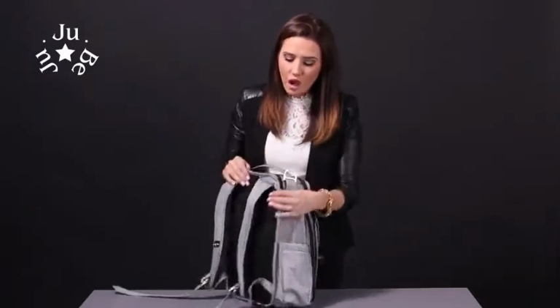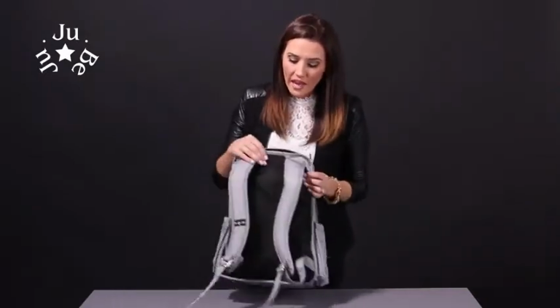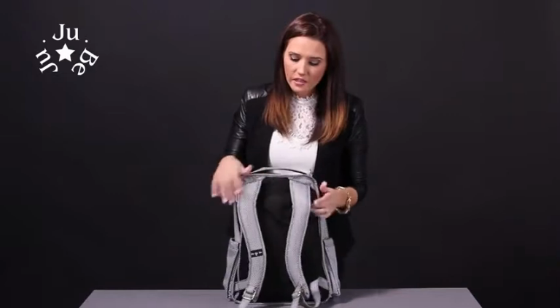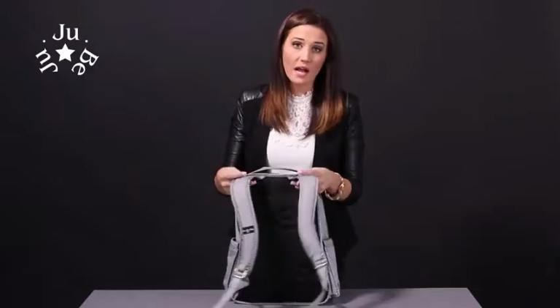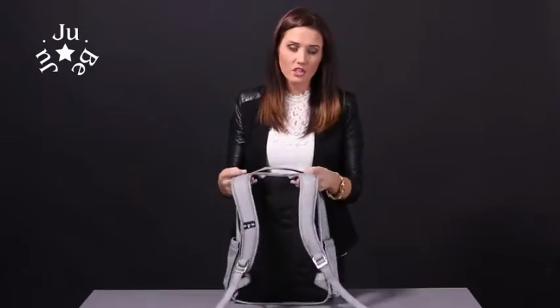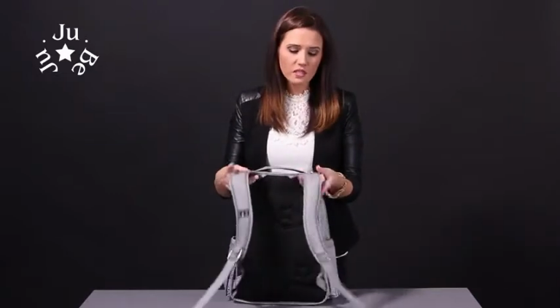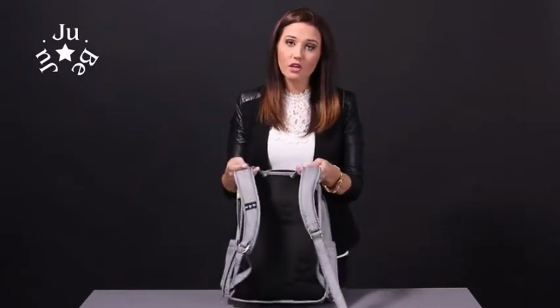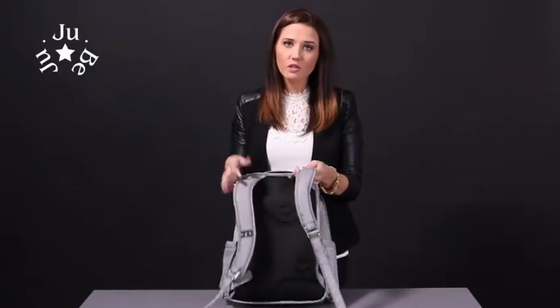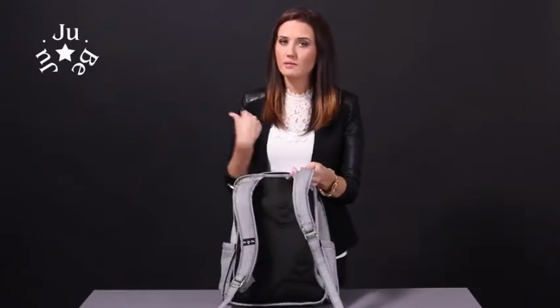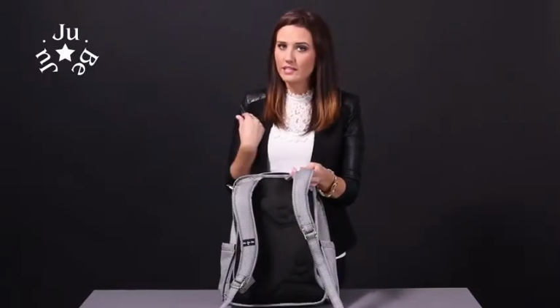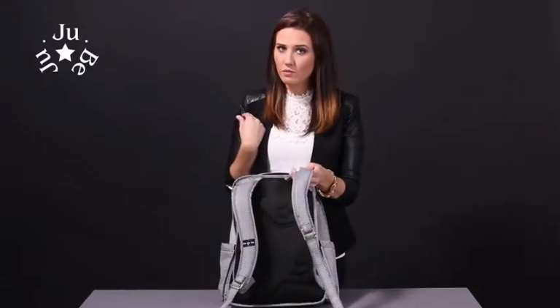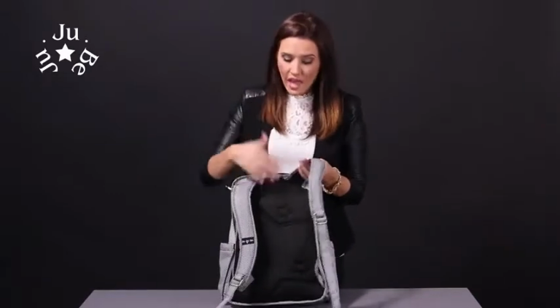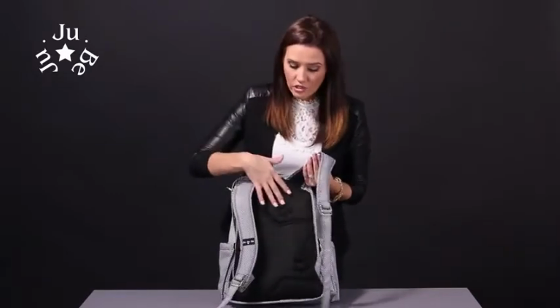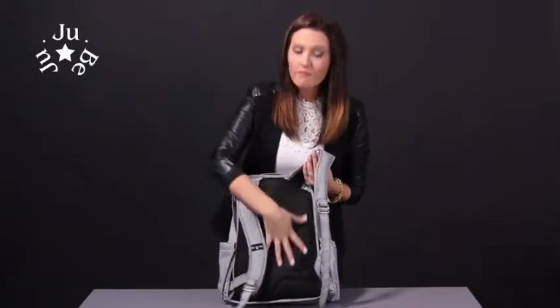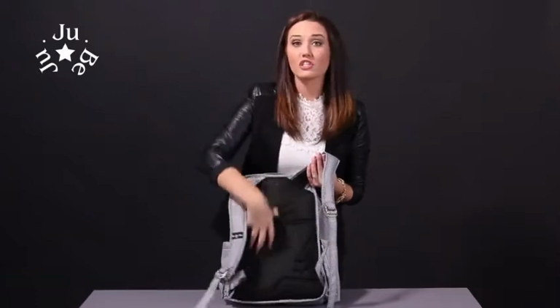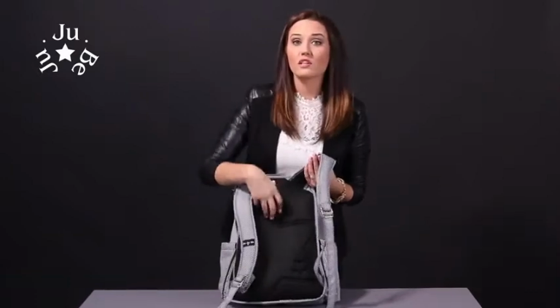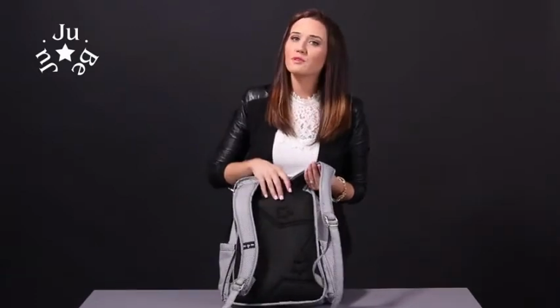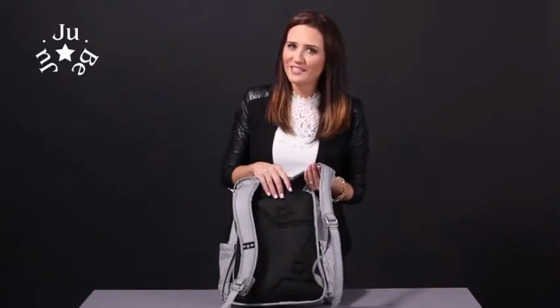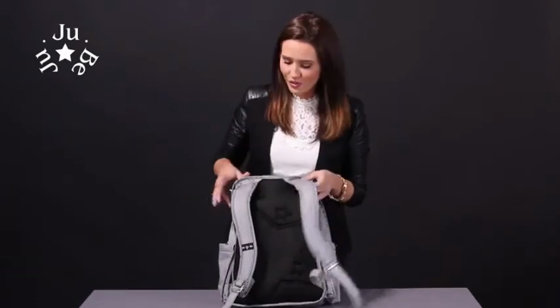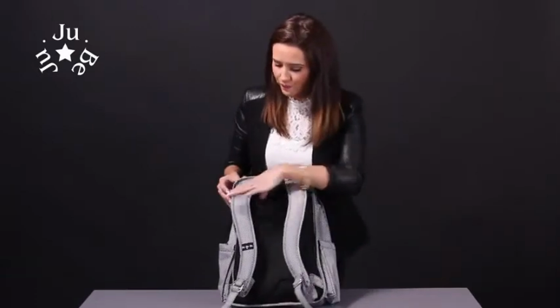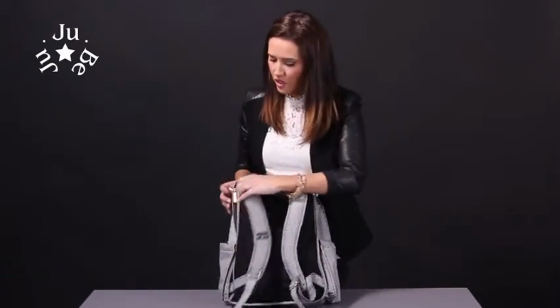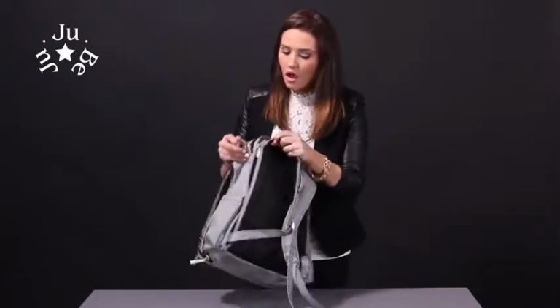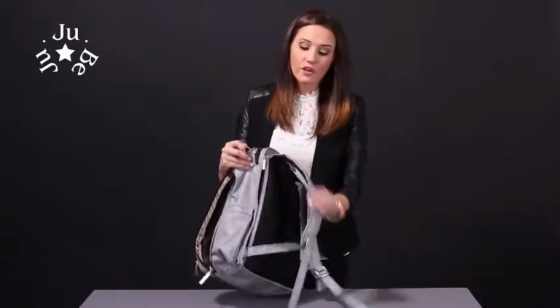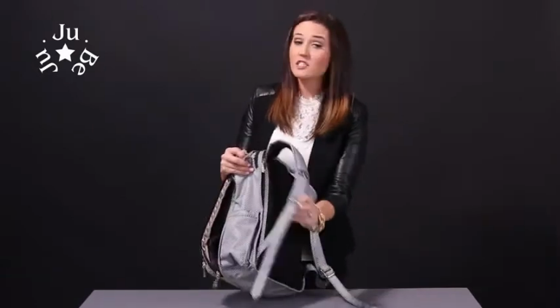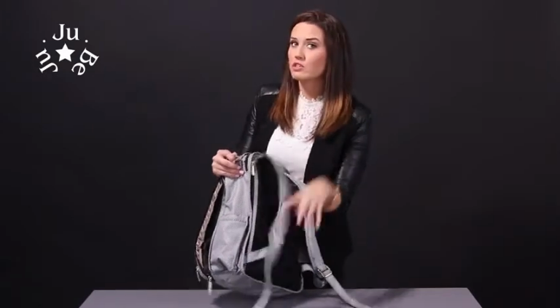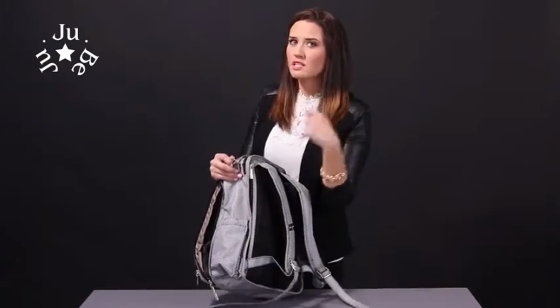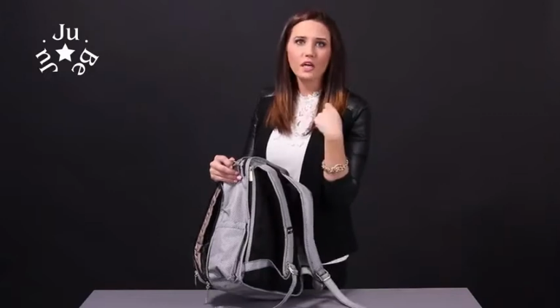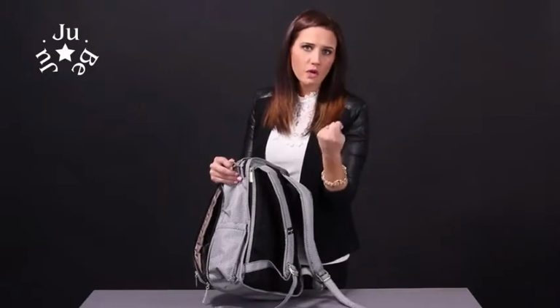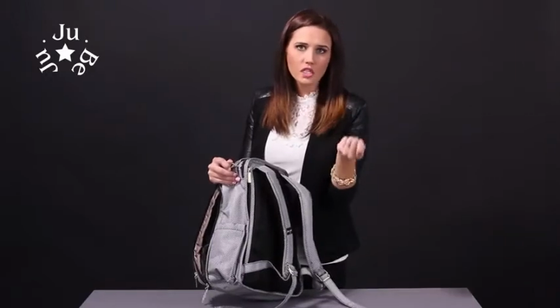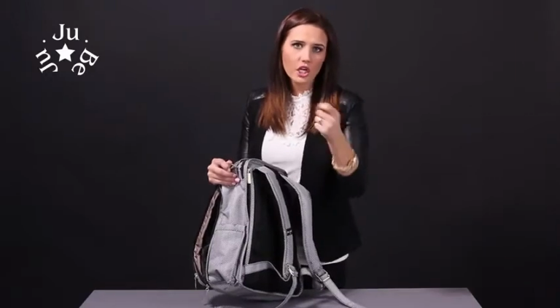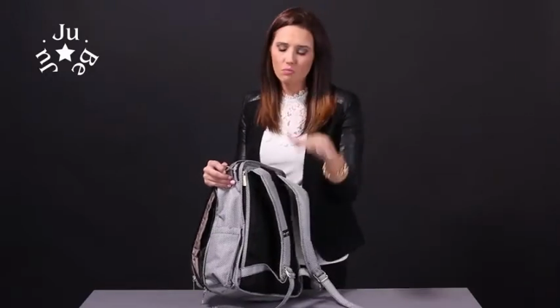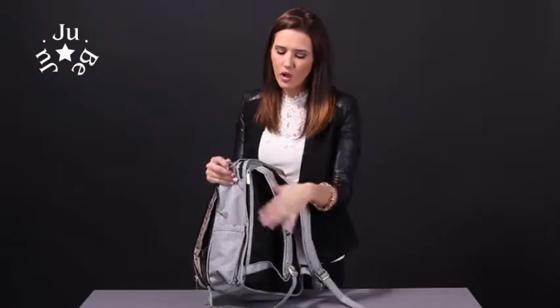On the back here are our backpack straps. They're ergonomical so it keeps you nice and comfortable, and we also have mesh as well so it keeps you nice and cool. They're adjustable so you can make it bigger, smaller, or tighter as needed.